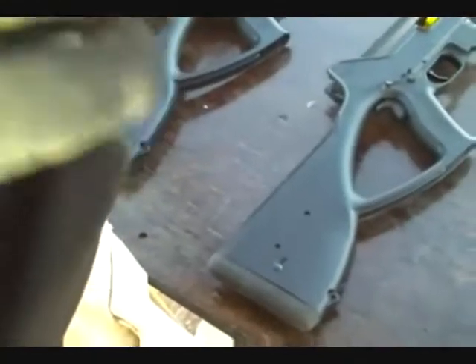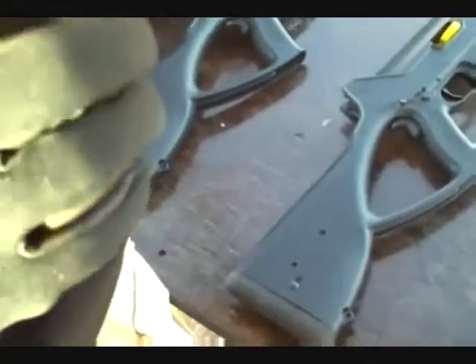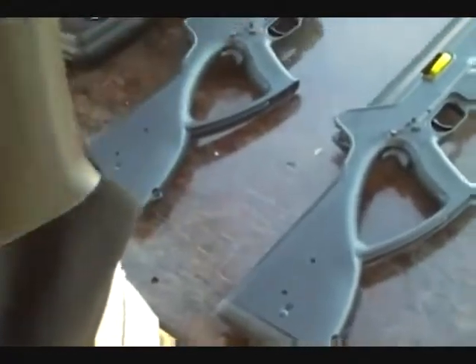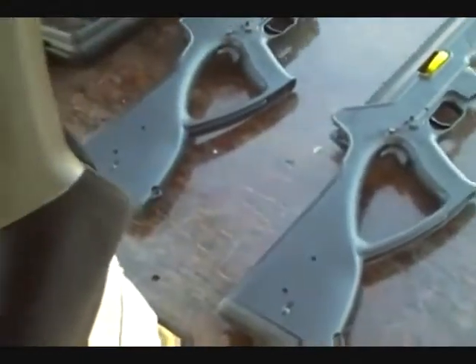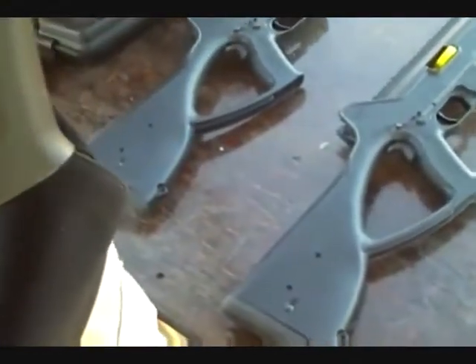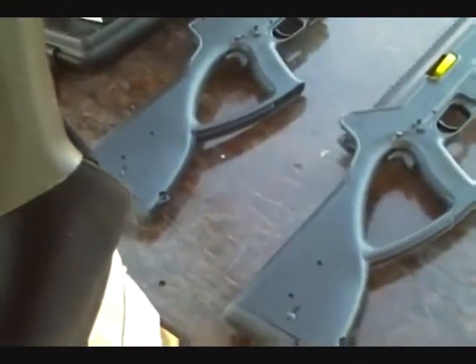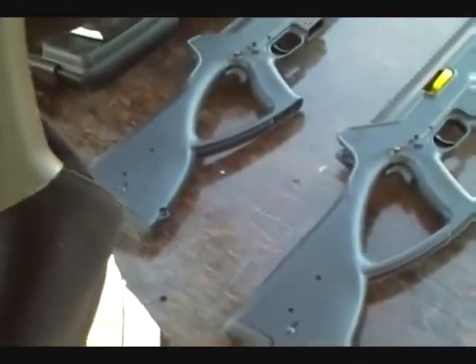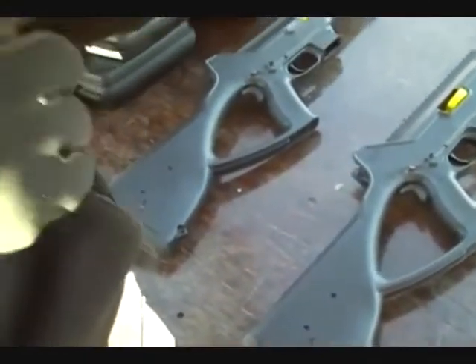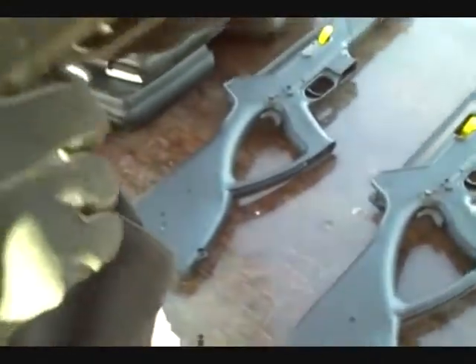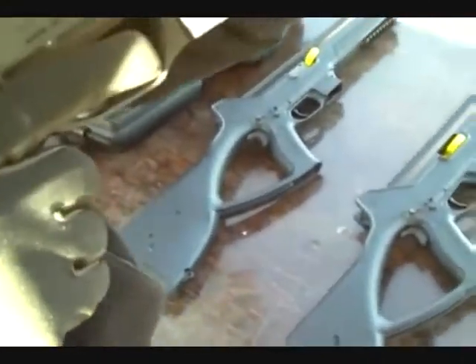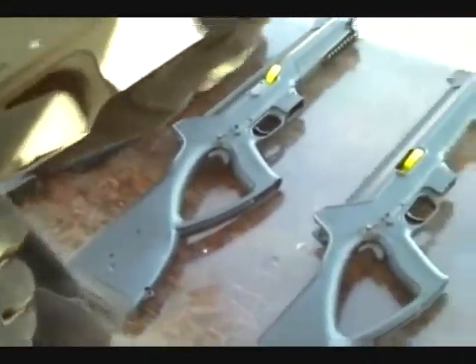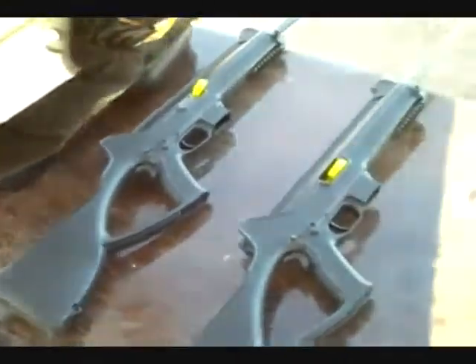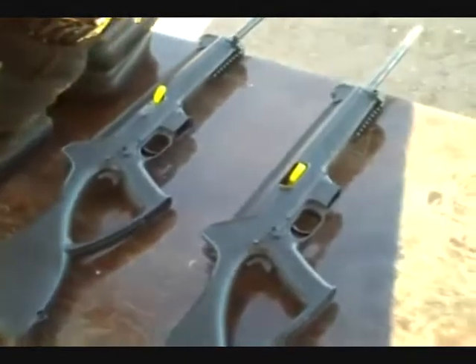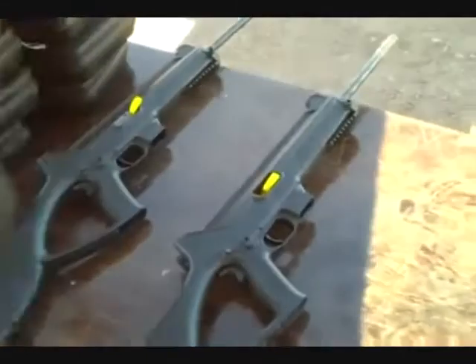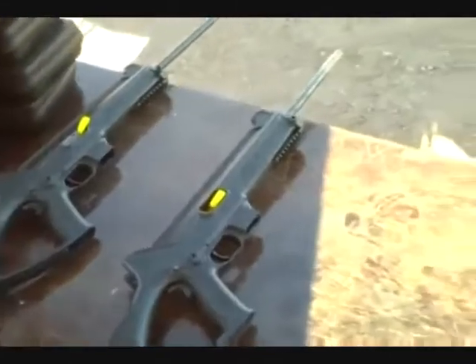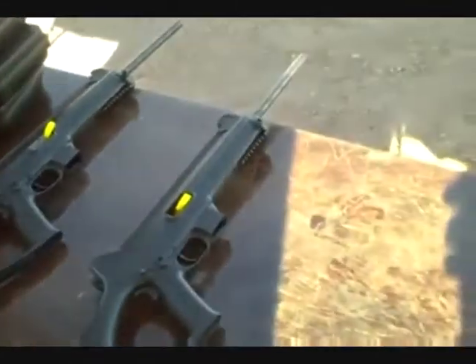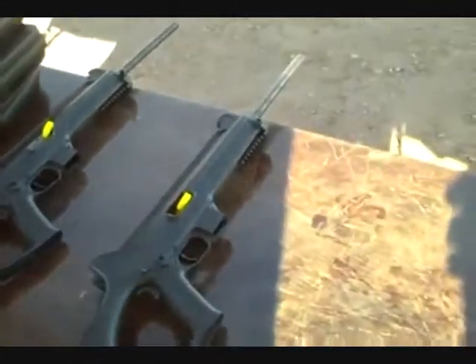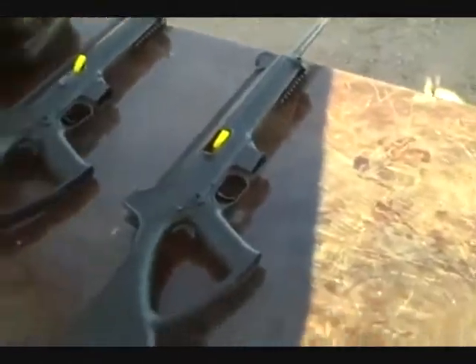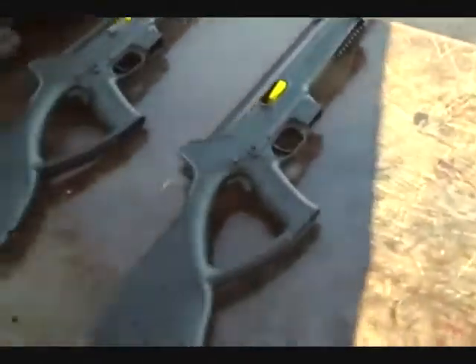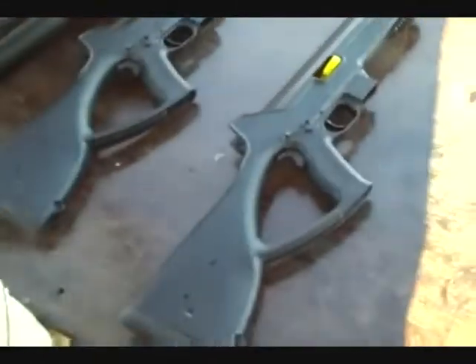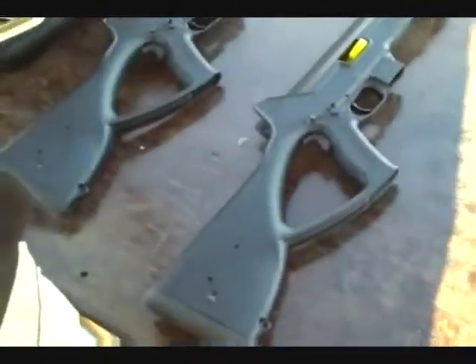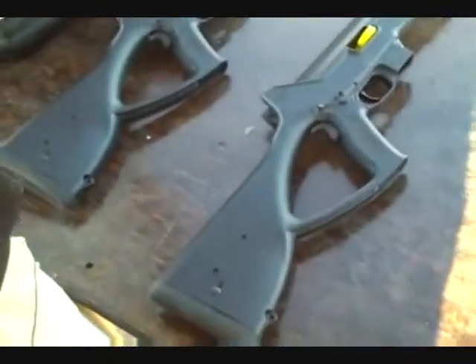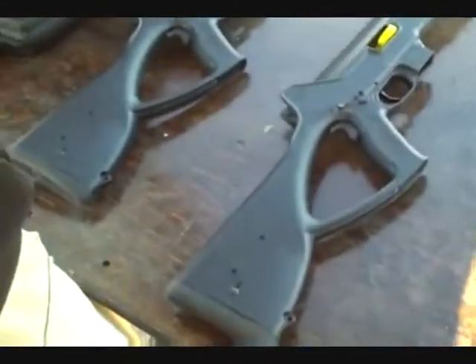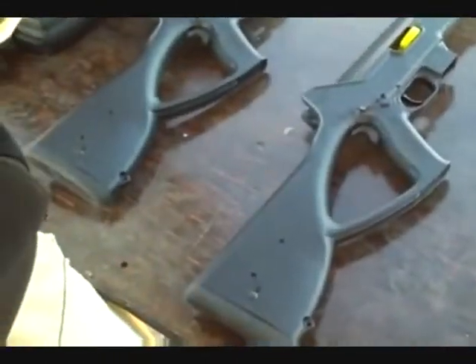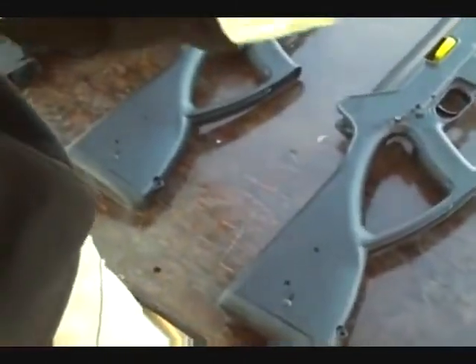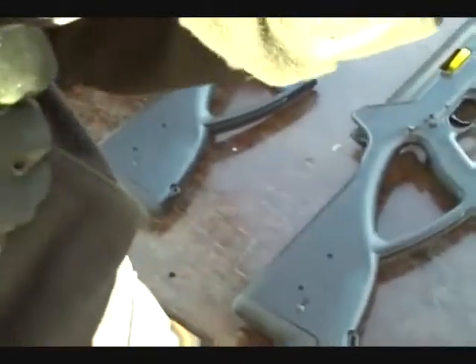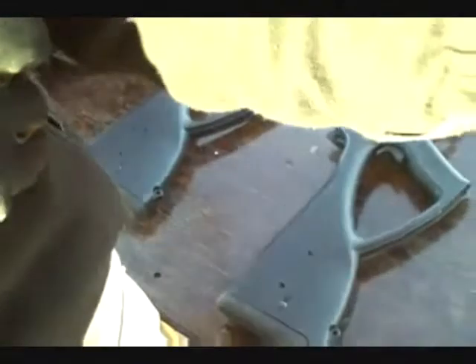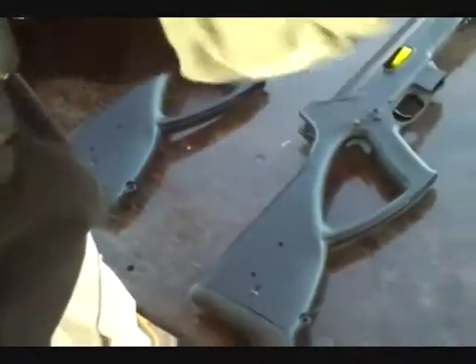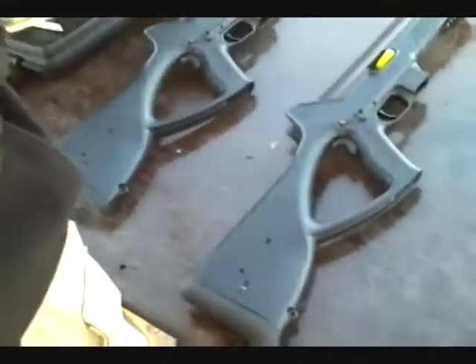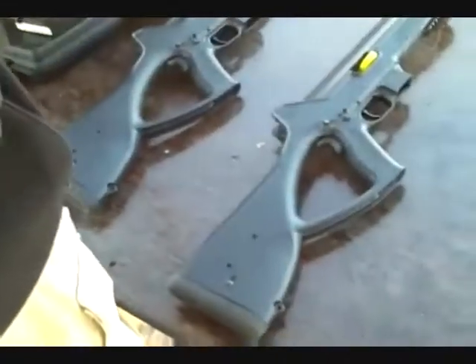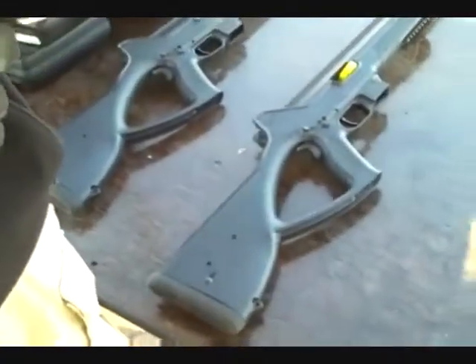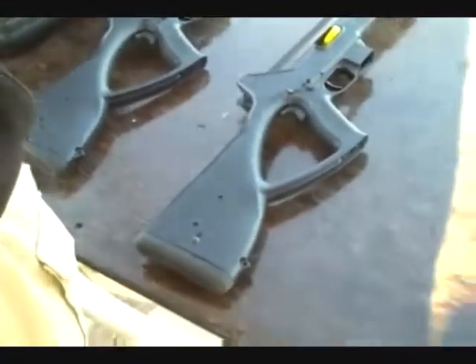The takedown is very simple. We have a roll pin in the rear and a pivot pin in the front. Press the roll pin out of the rear and you can open the receiver and get inside. Take out the roll pin from the front and the upper receiver comes off.